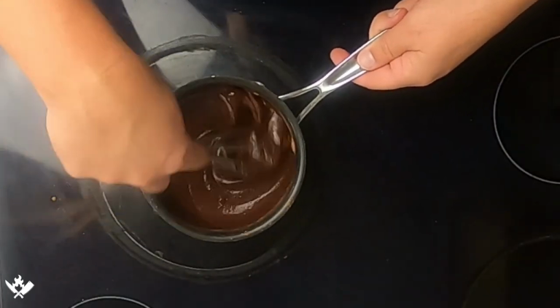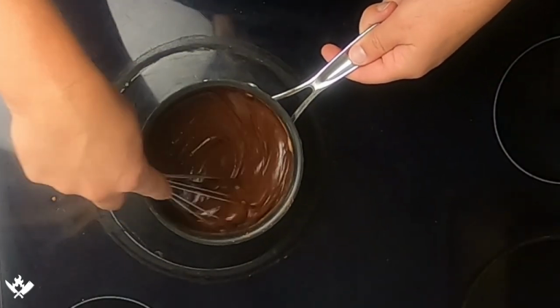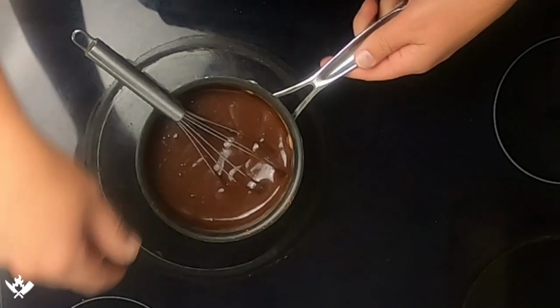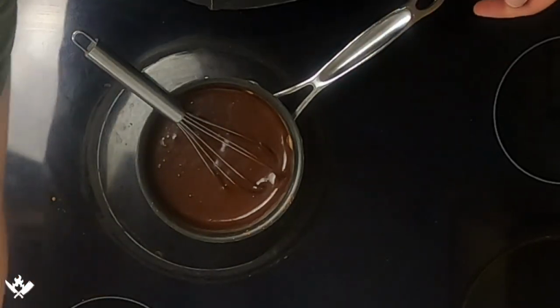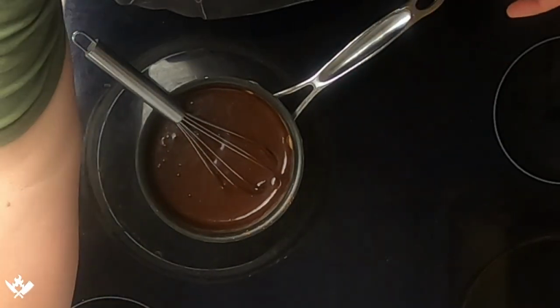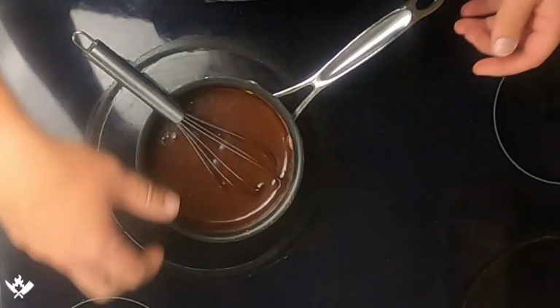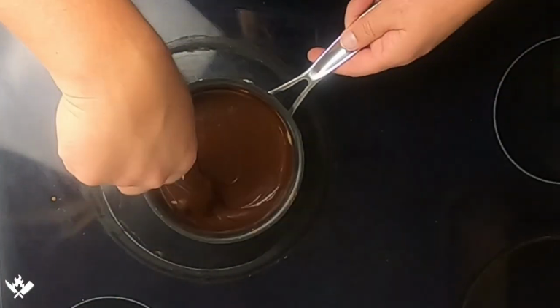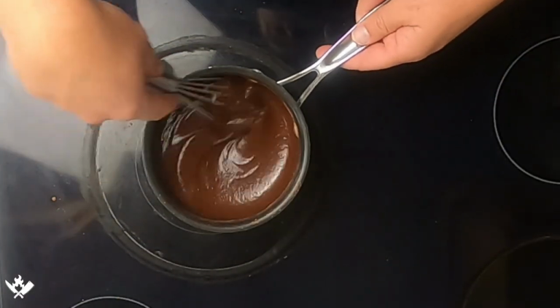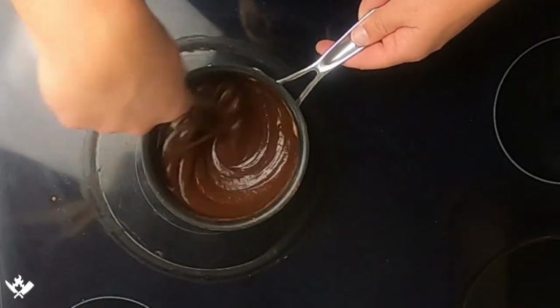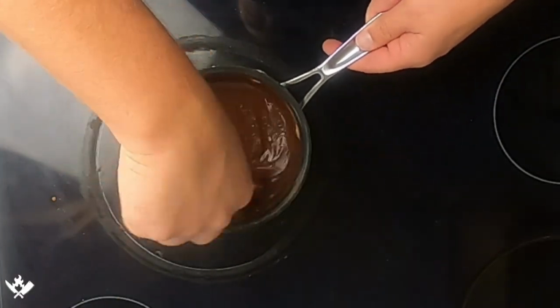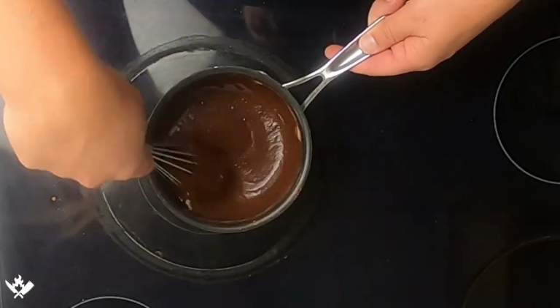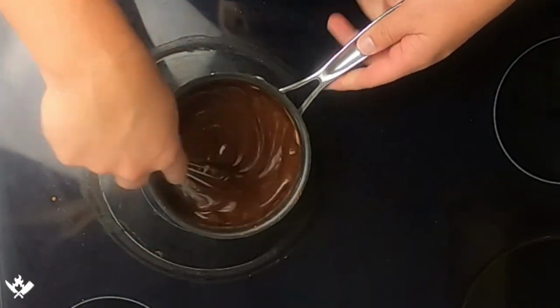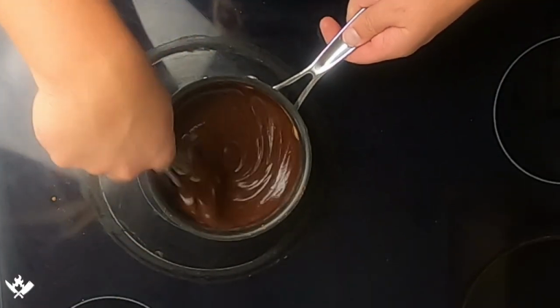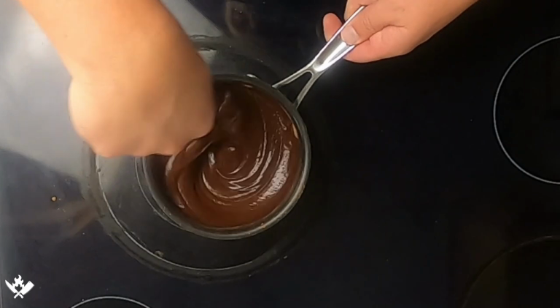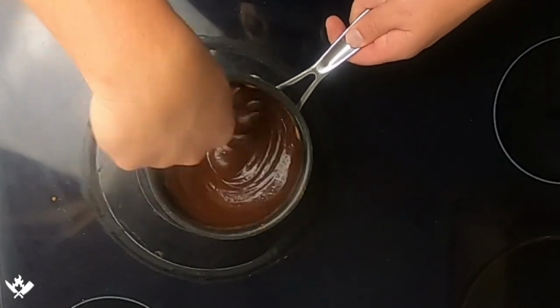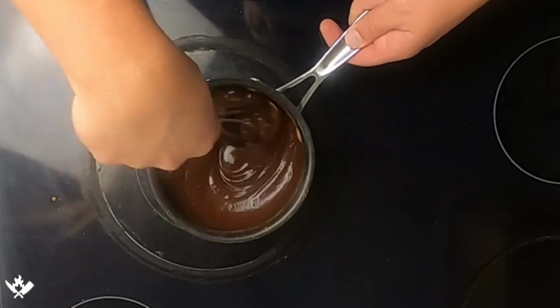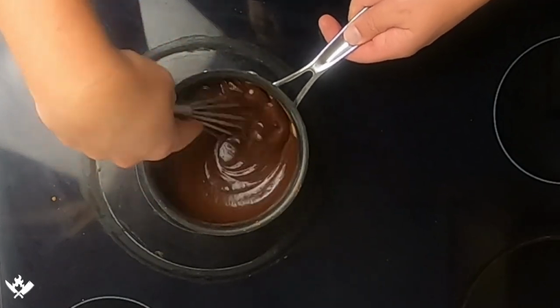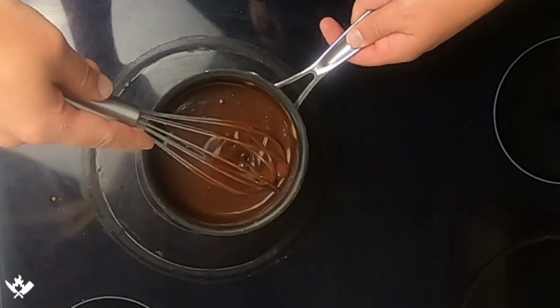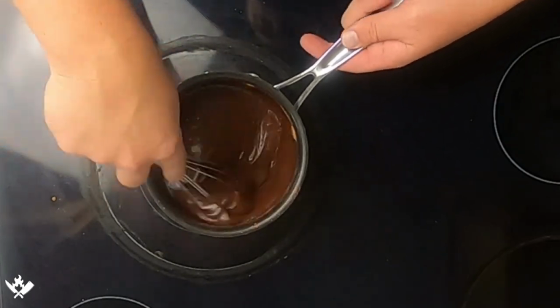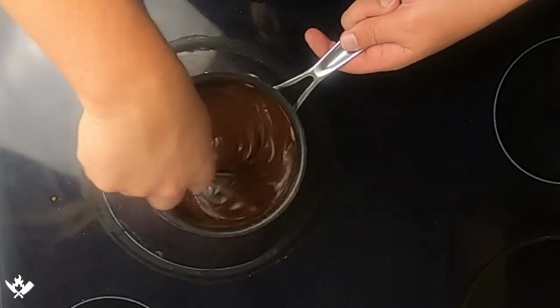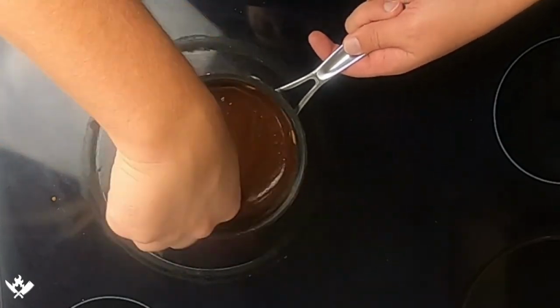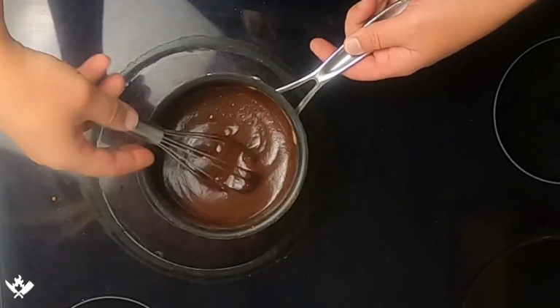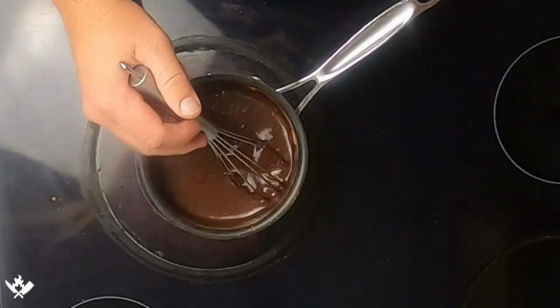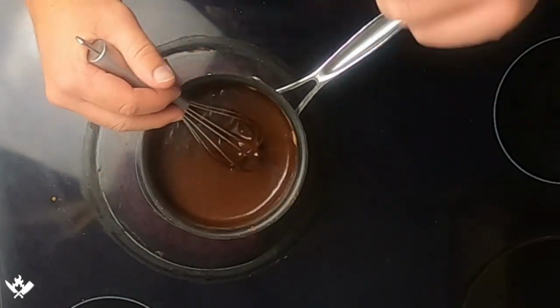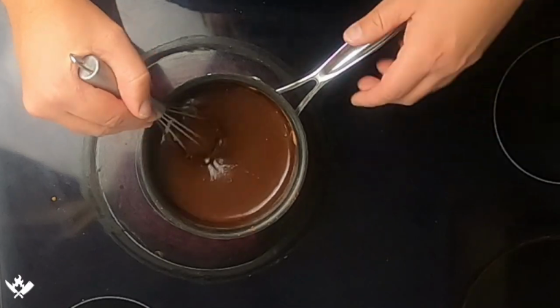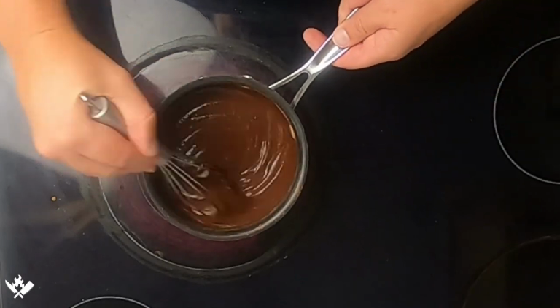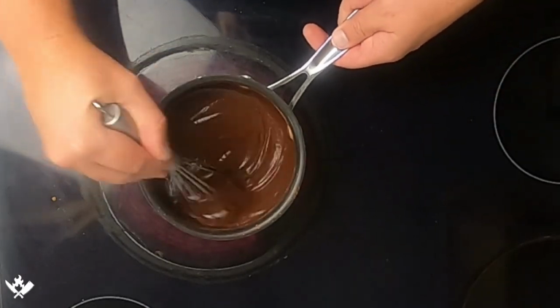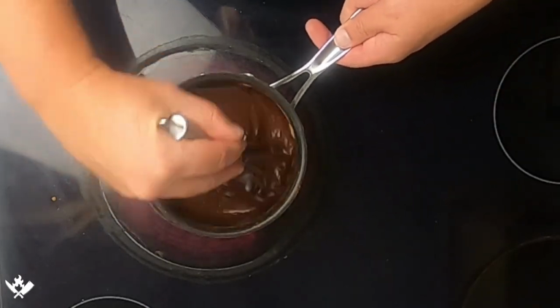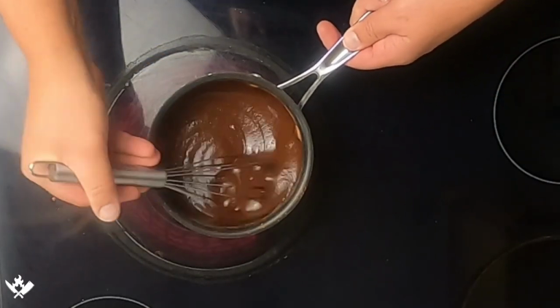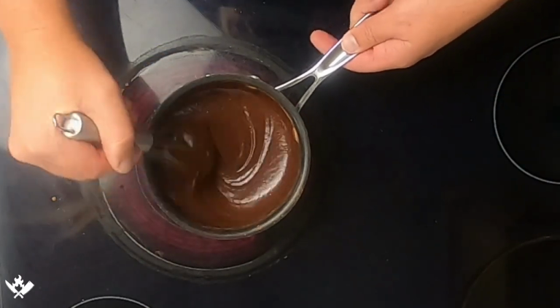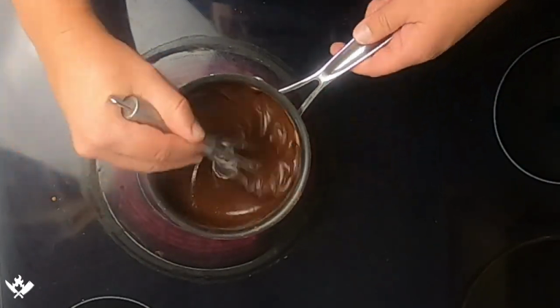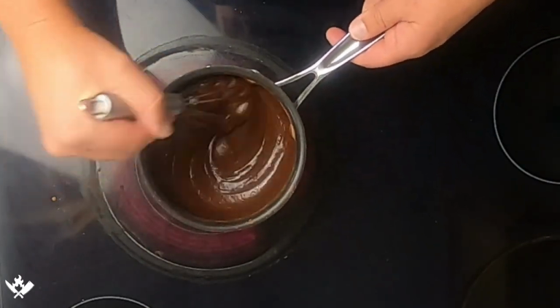Now we're going to turn this to a medium low heat. We're going to stir it till it's thoroughly combined and keep stirring so that nothing burns. We're going to bring this up to just a boil — we don't want to go any higher than that, just till it starts to boil.